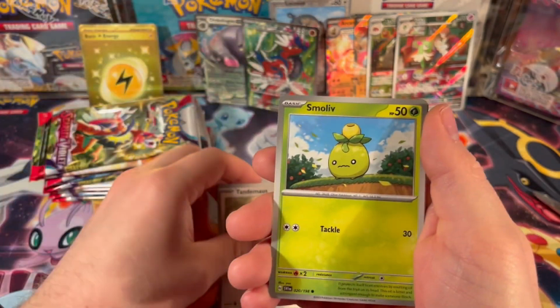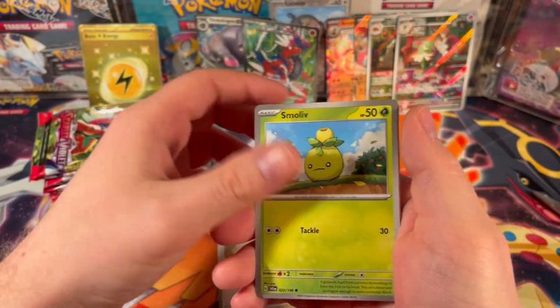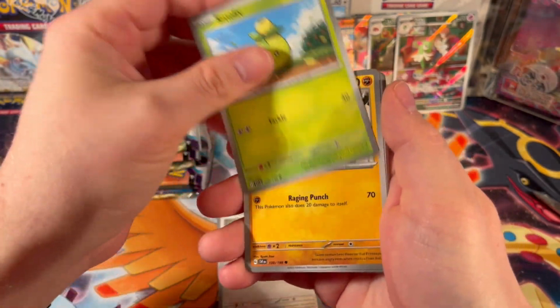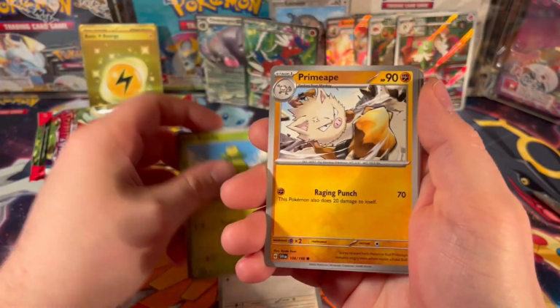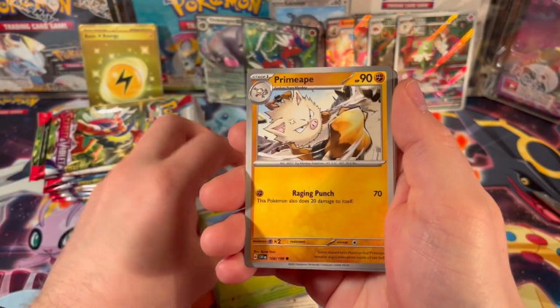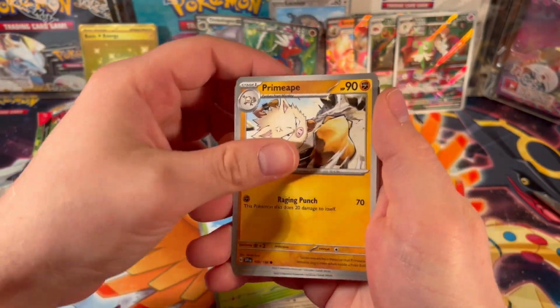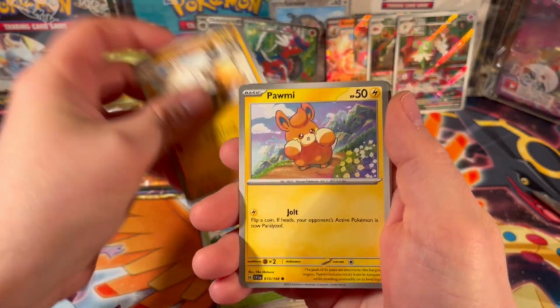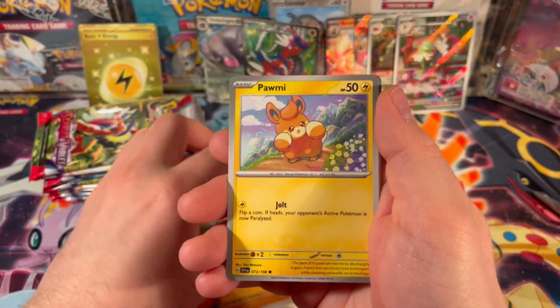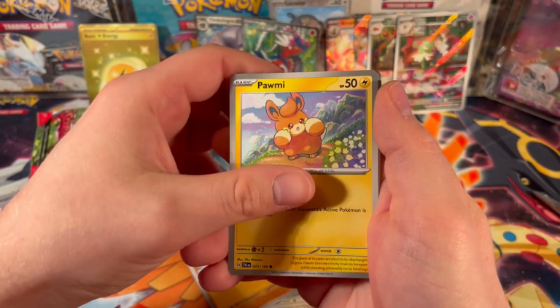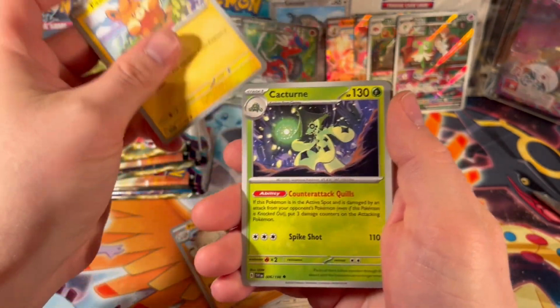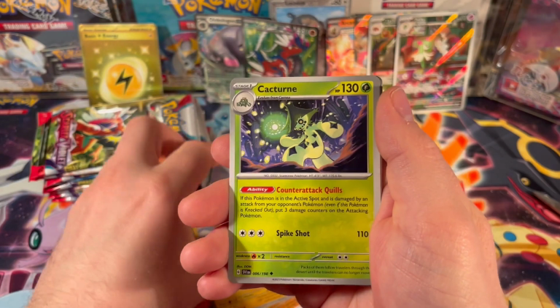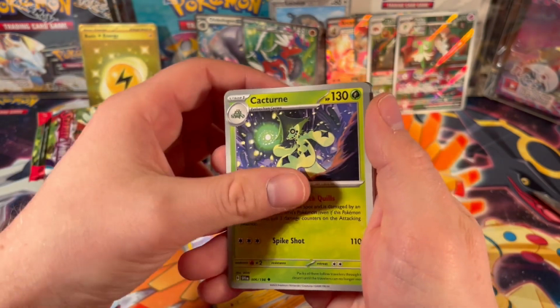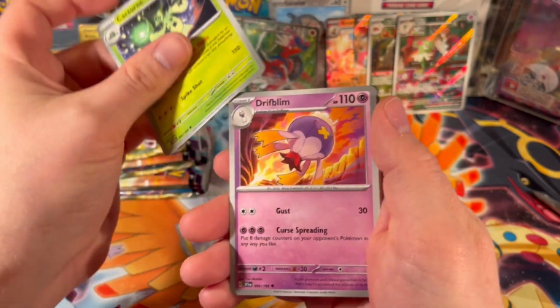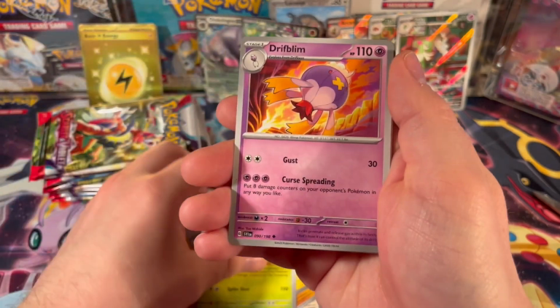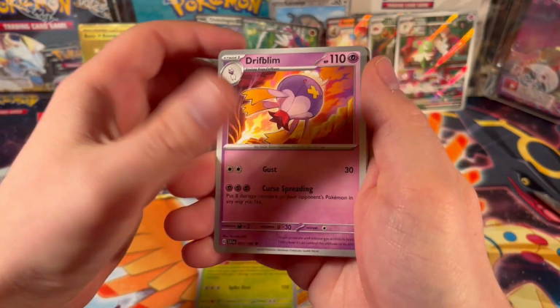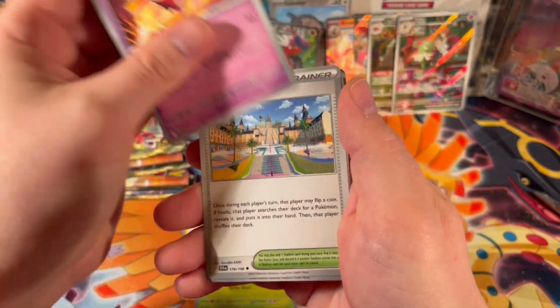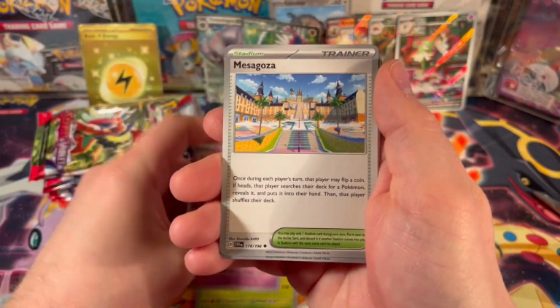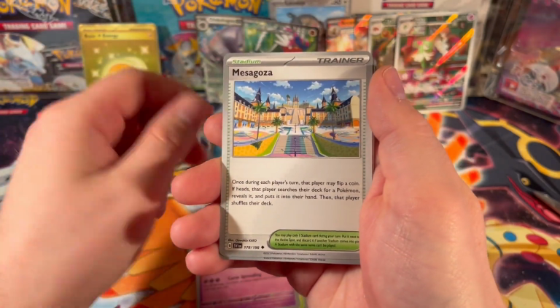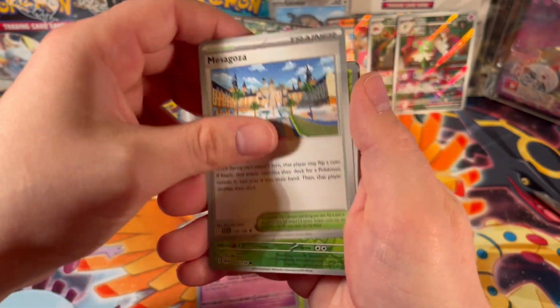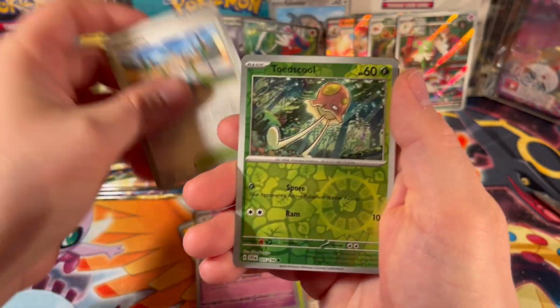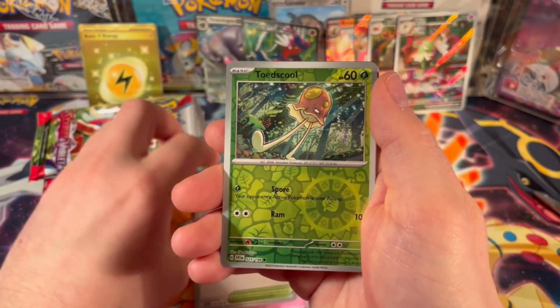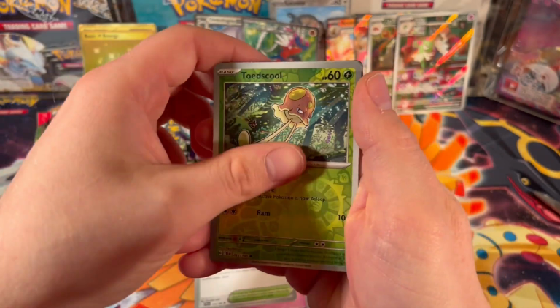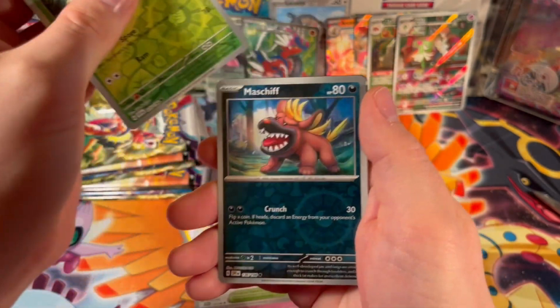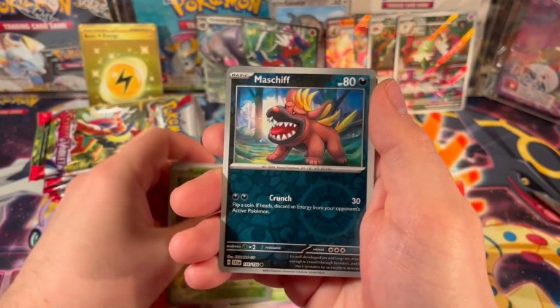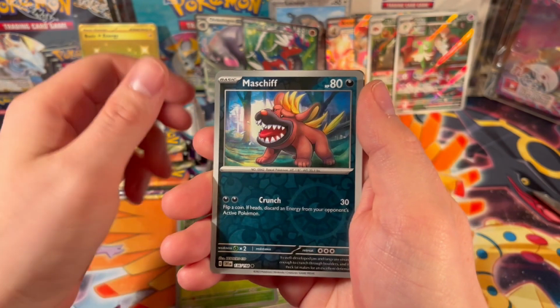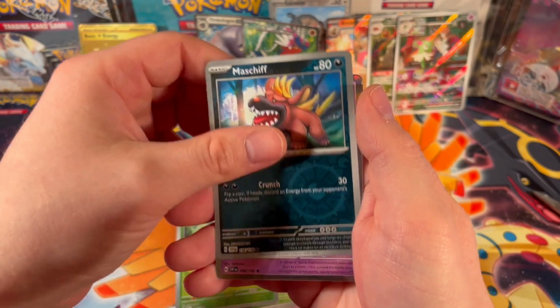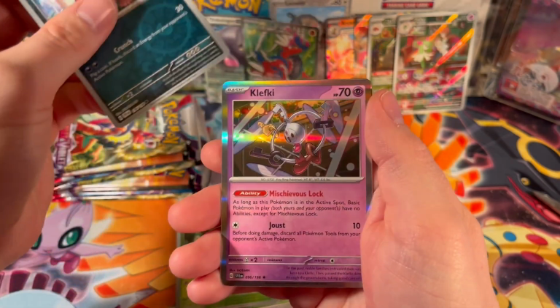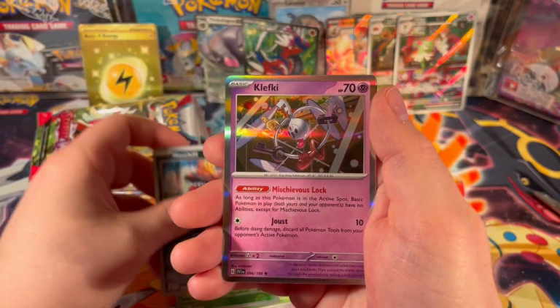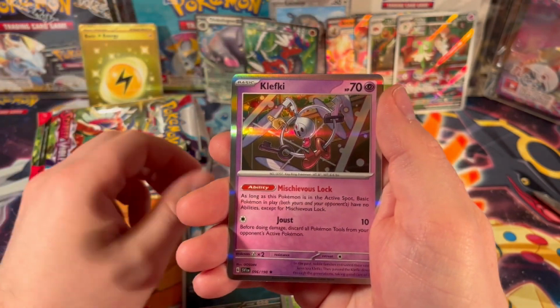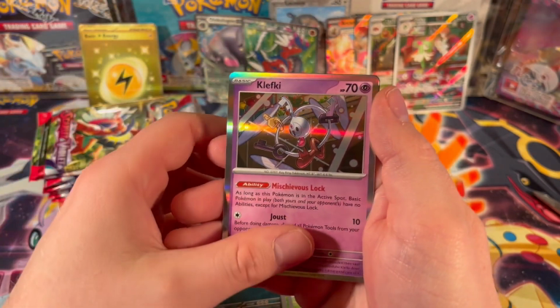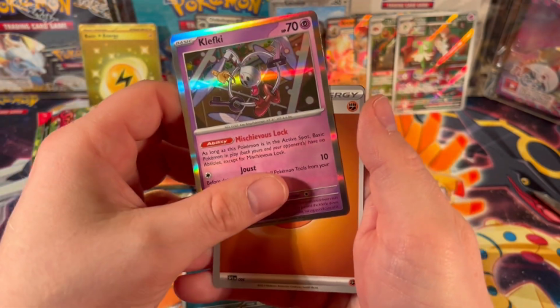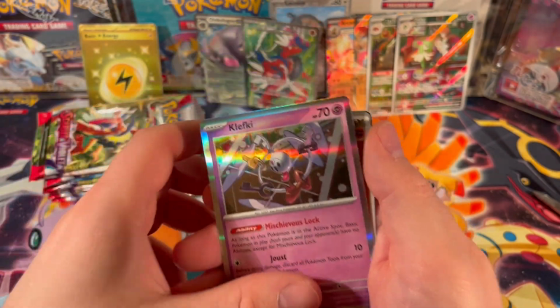Smoliv, Primeape, Pommy, Cacturn, Driflim, Misagoza, and Clefki.